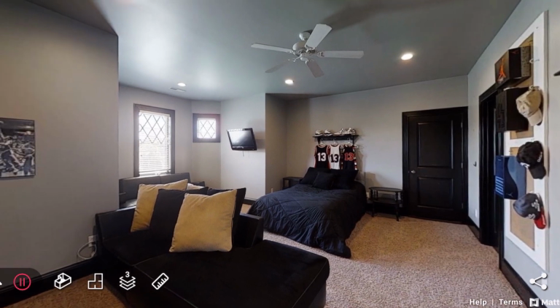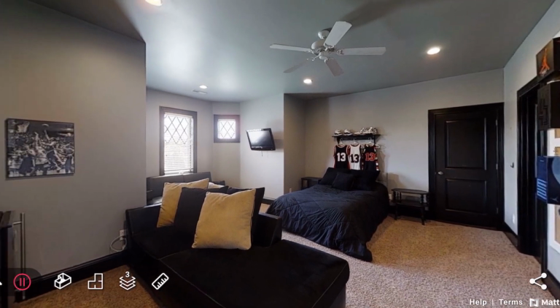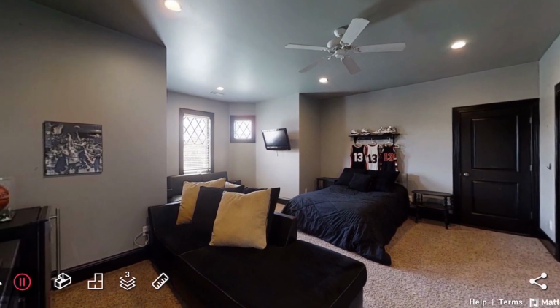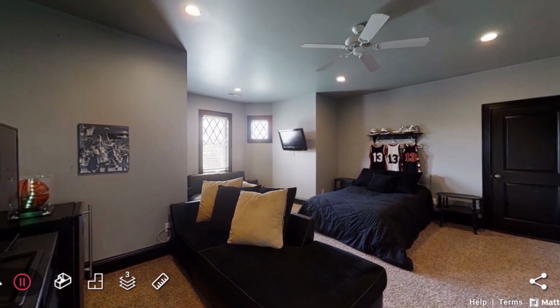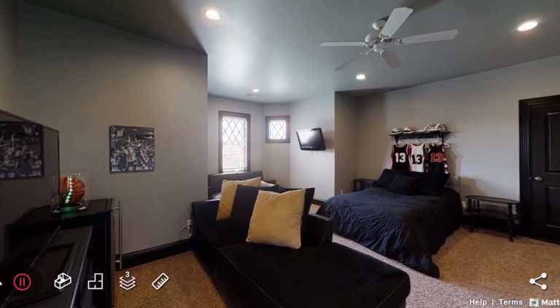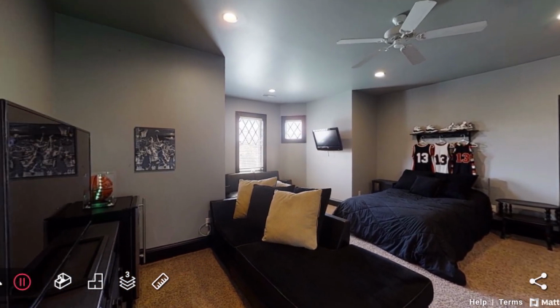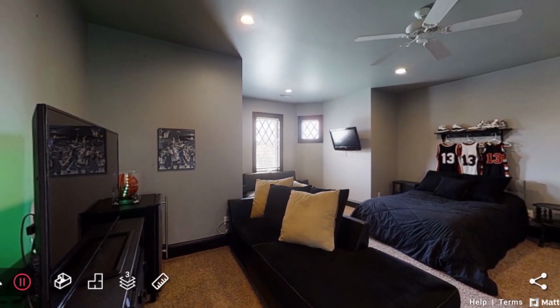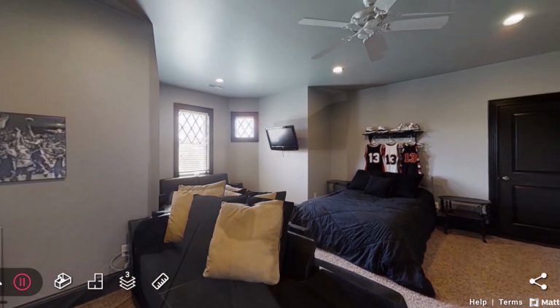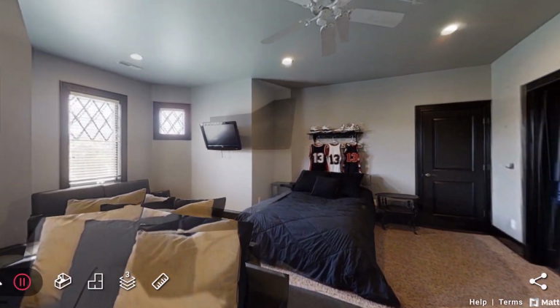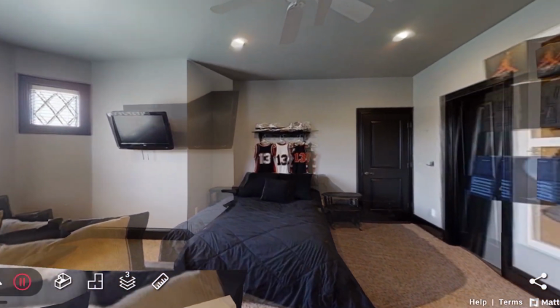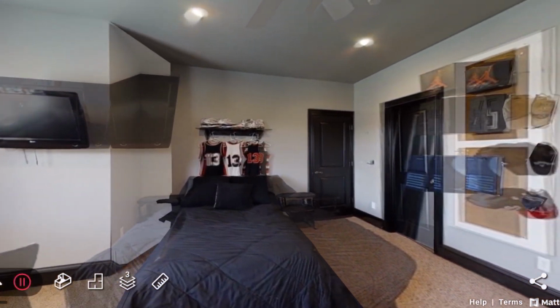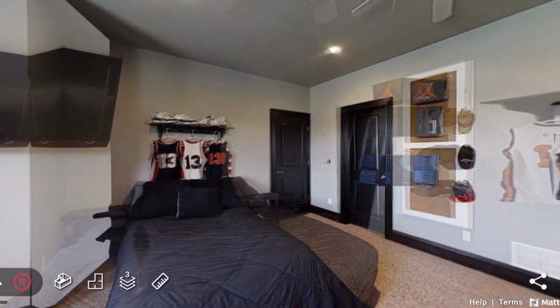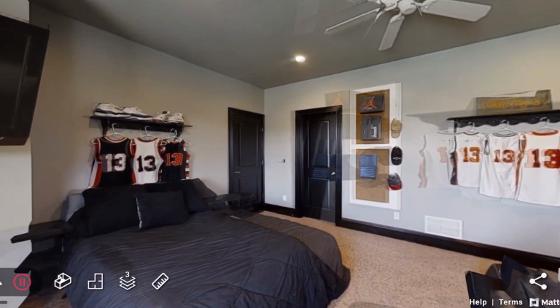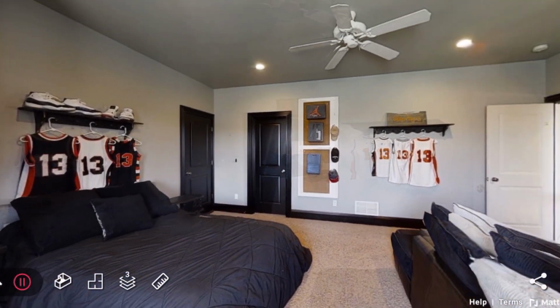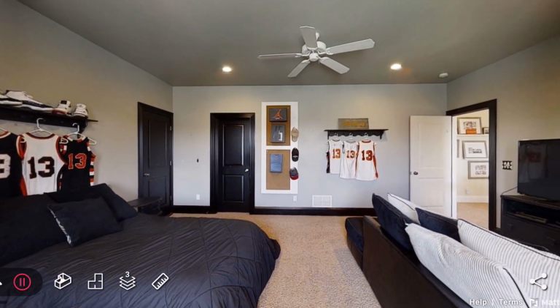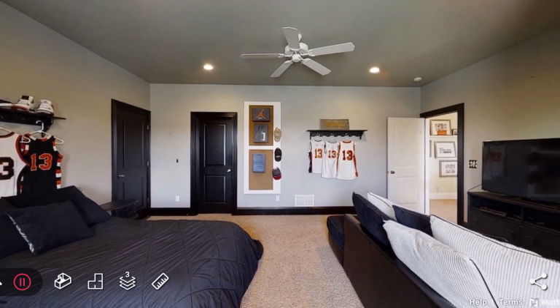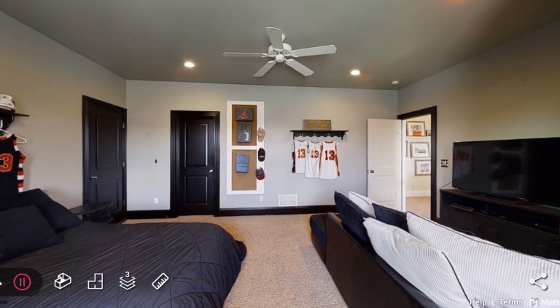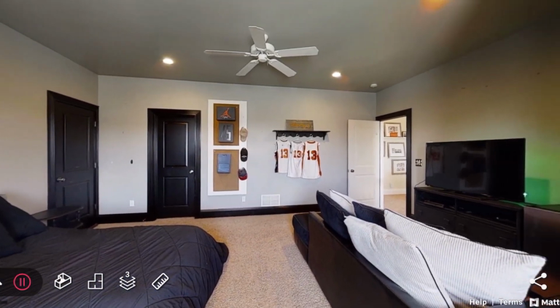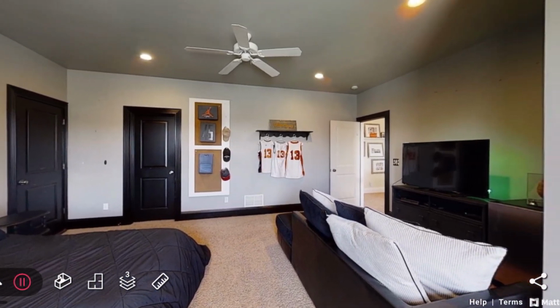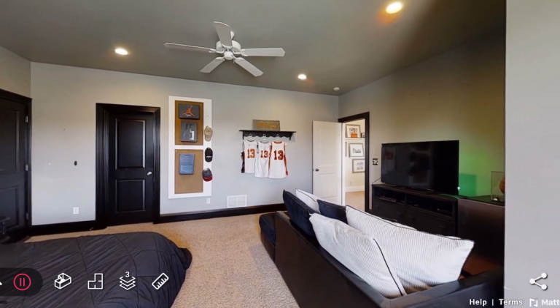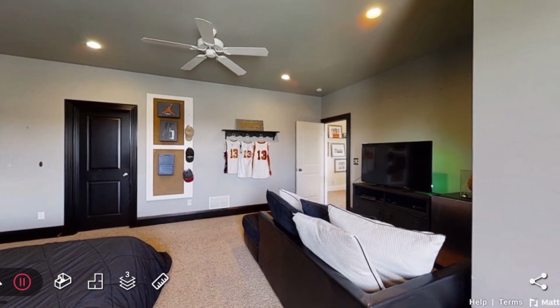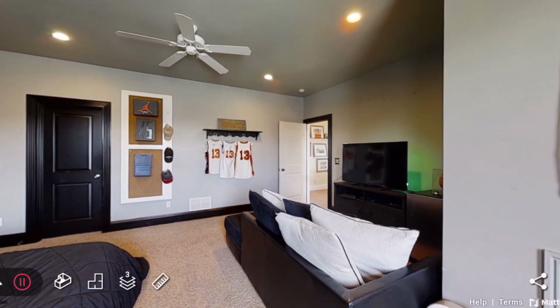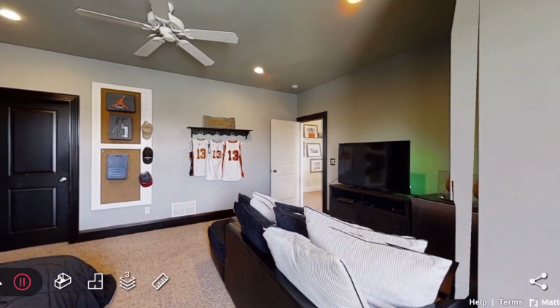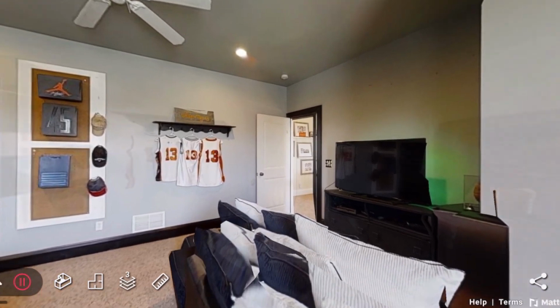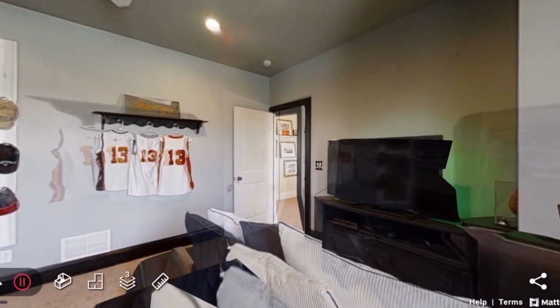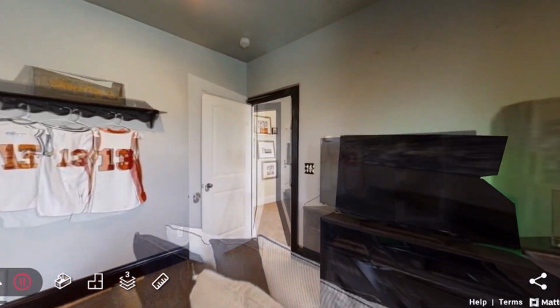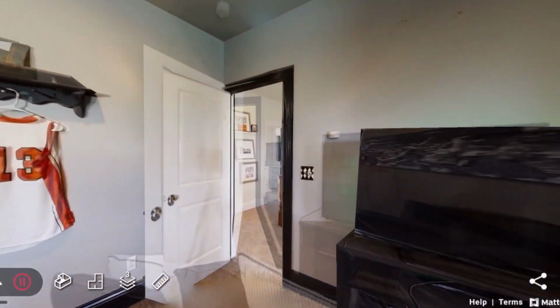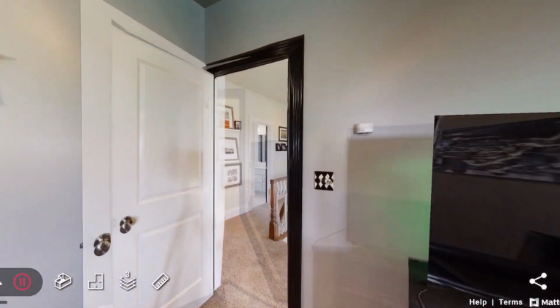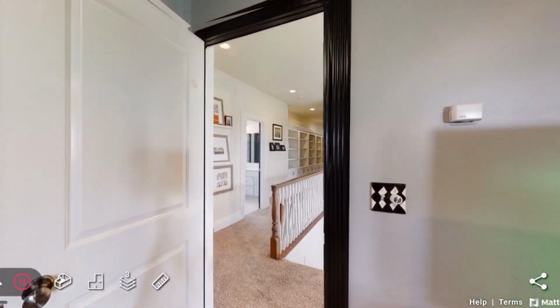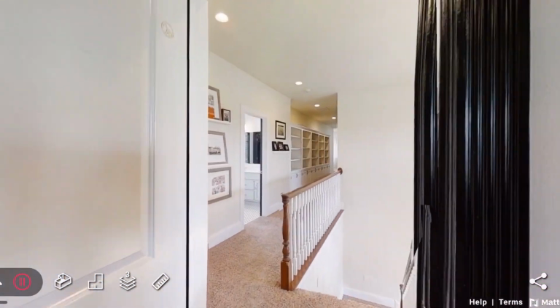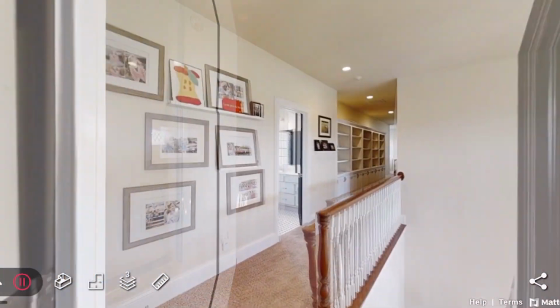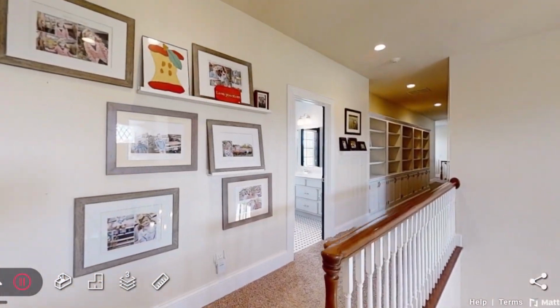My favorite part about this home is an open concept eat-in kitchen with quartz and butcher block countertops, a beverage station, and a large island separating the living room. Next to the kitchen are two dining areas plus an additional dining nook.